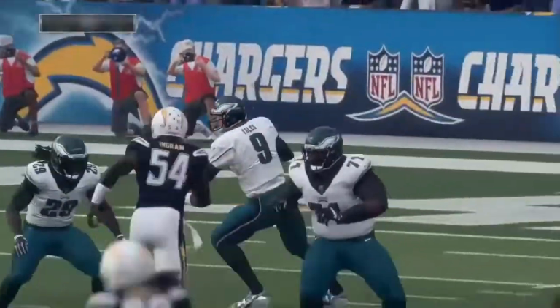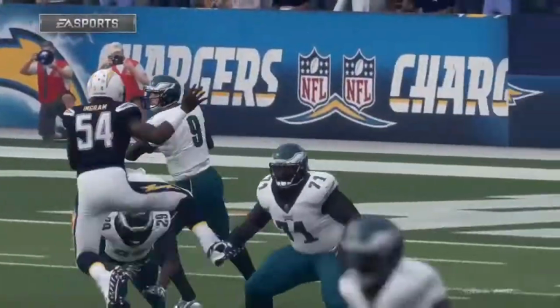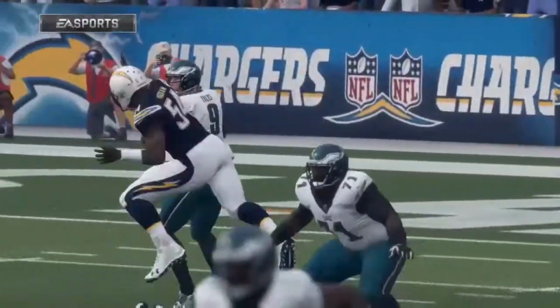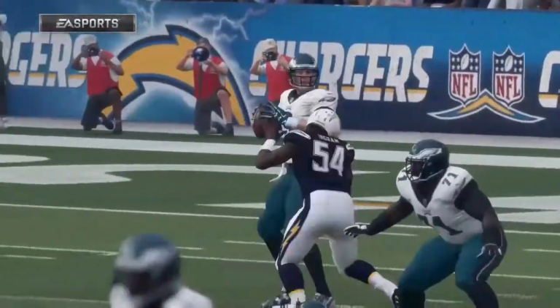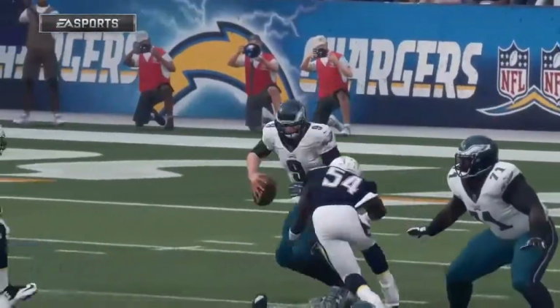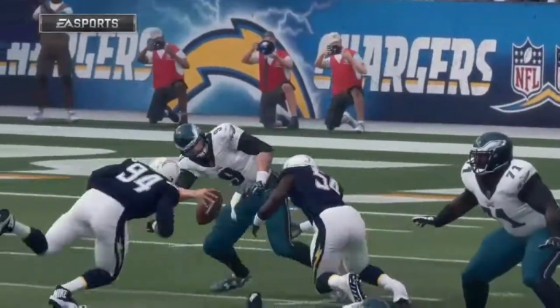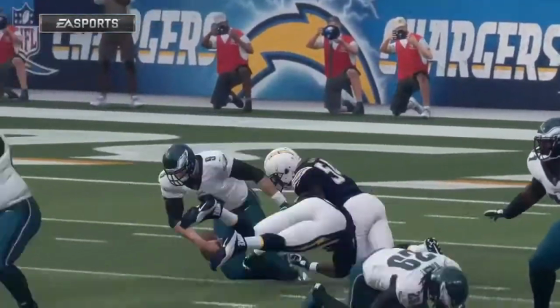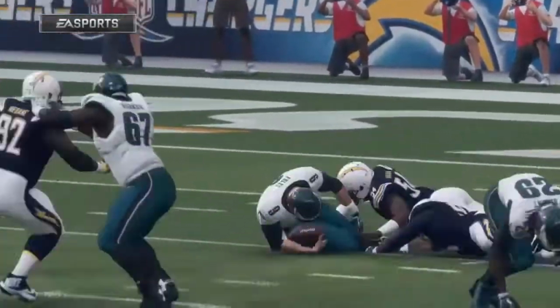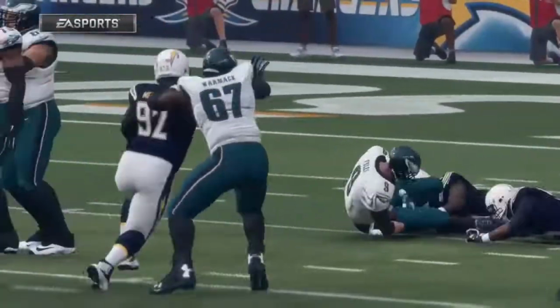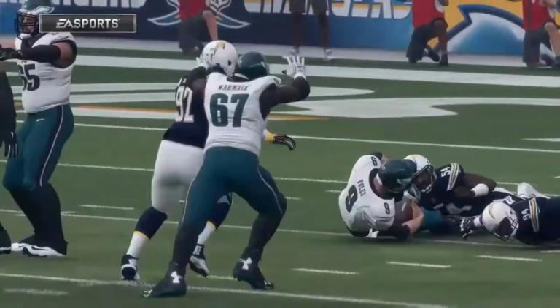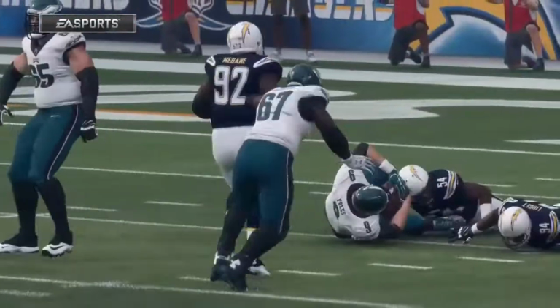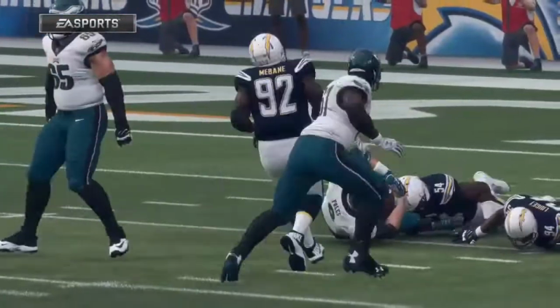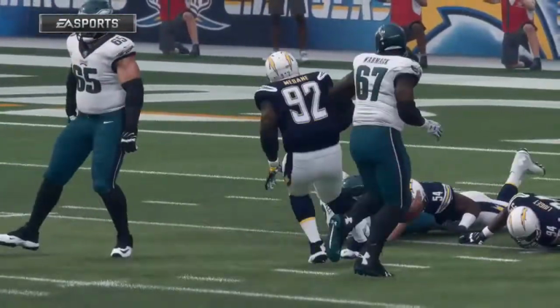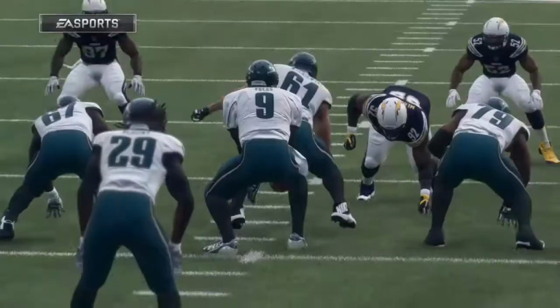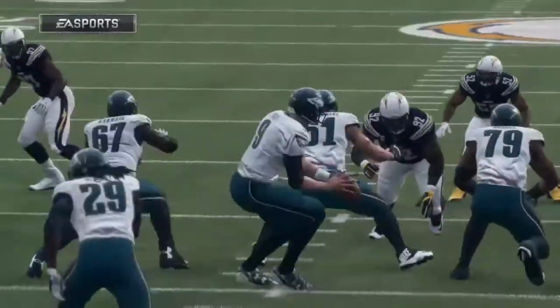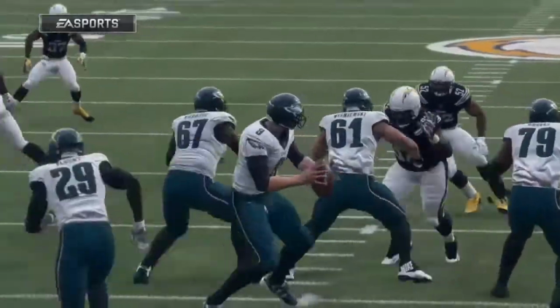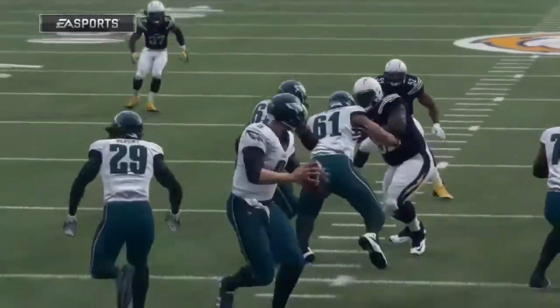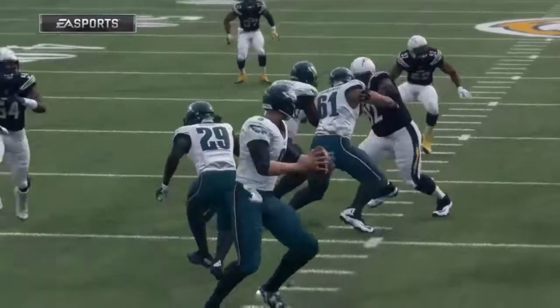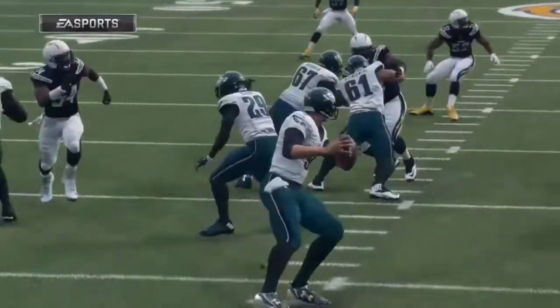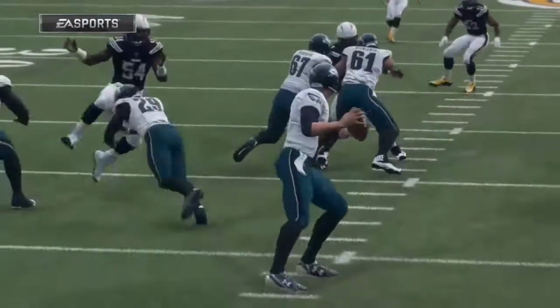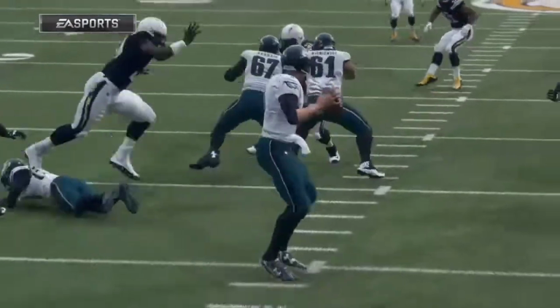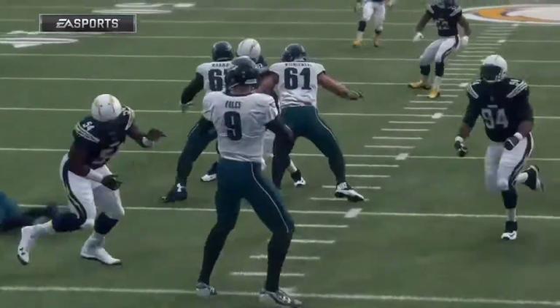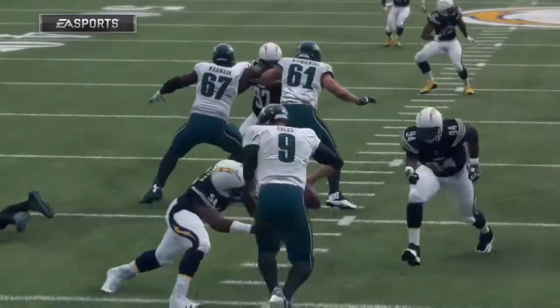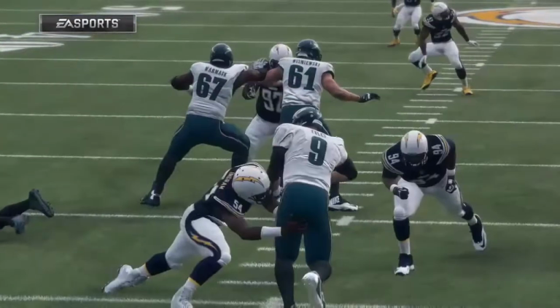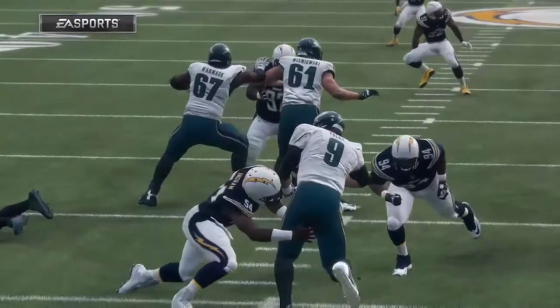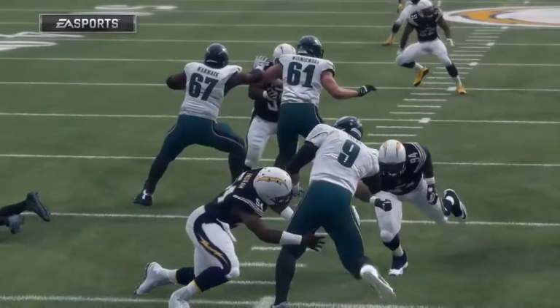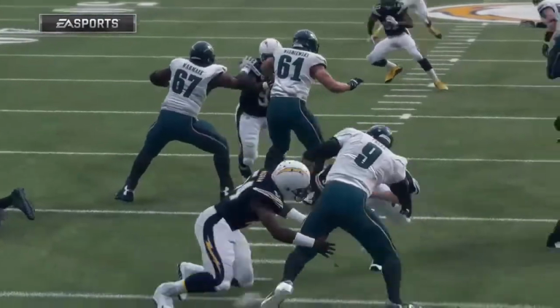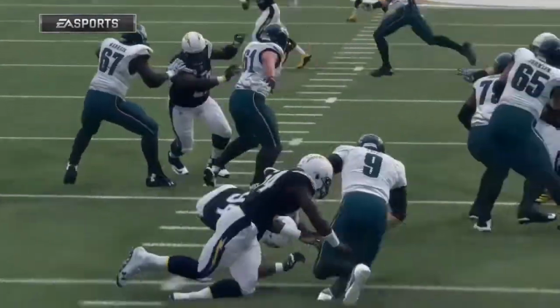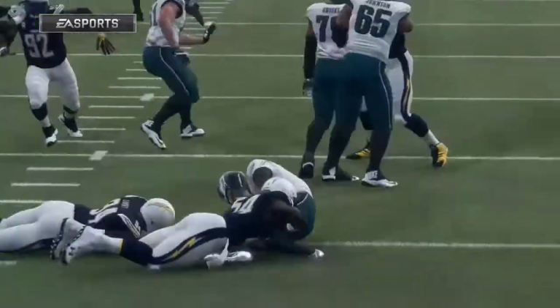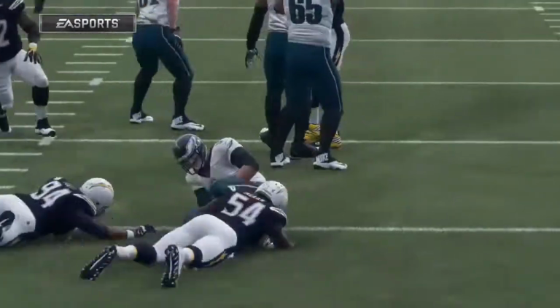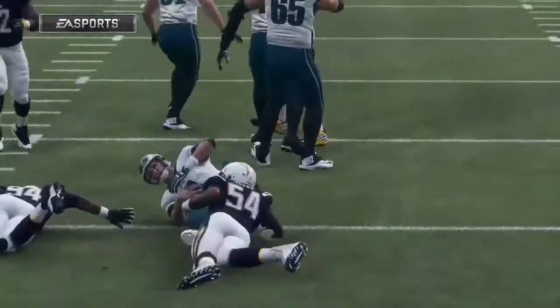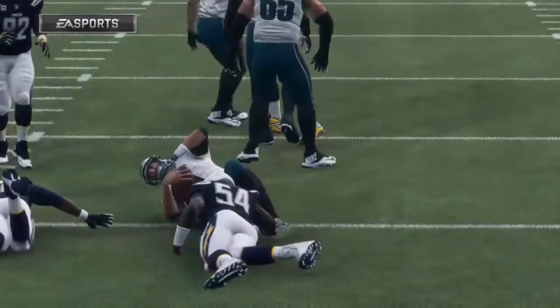That's the blind side of most quarterbacks. If you're right-handed, that's the side you don't see quite as well, and that's why you rely on your left tackle — maybe your highest-paid offensive lineman.